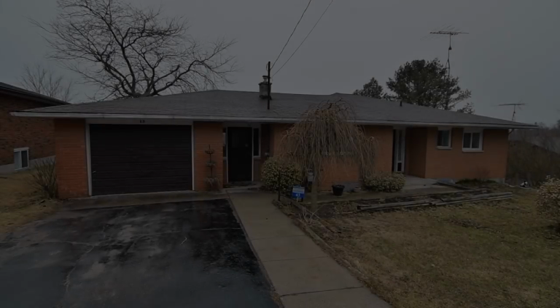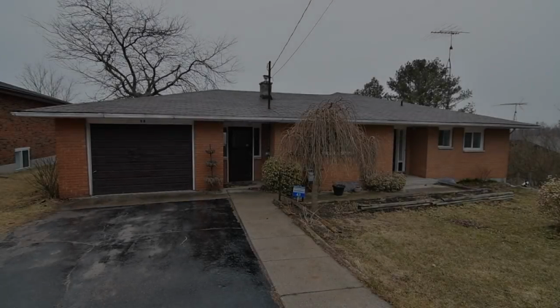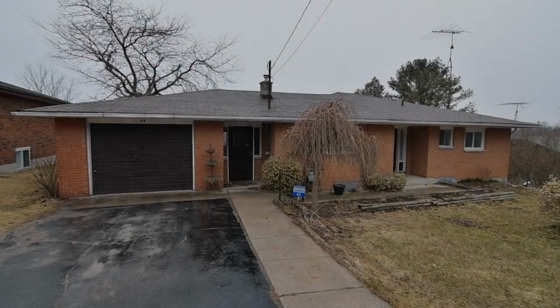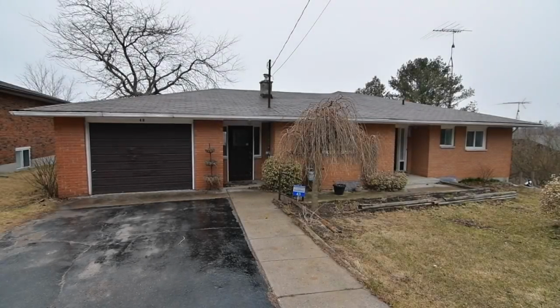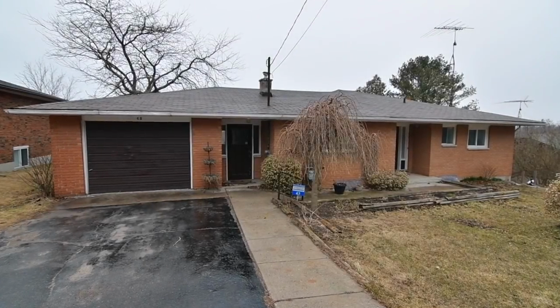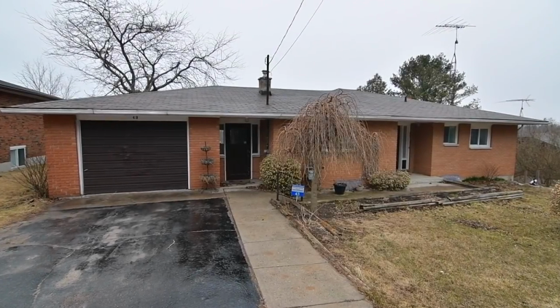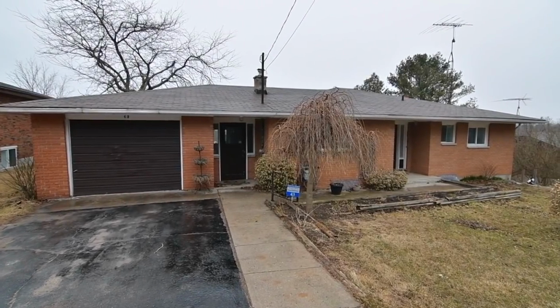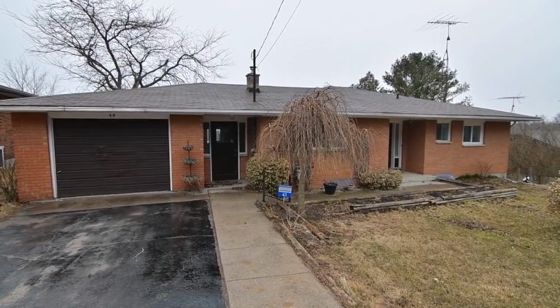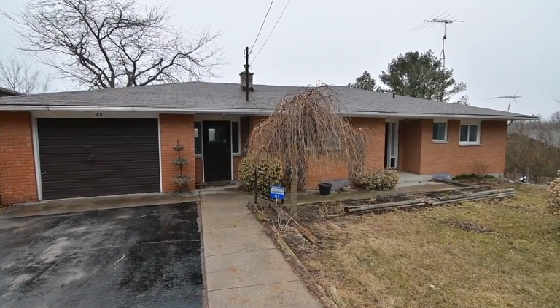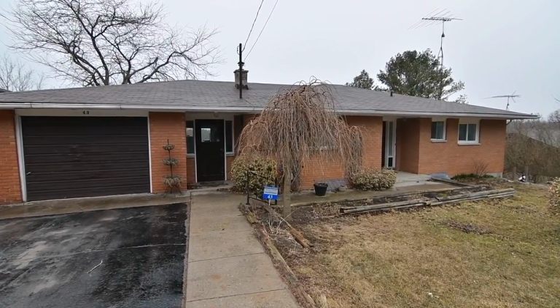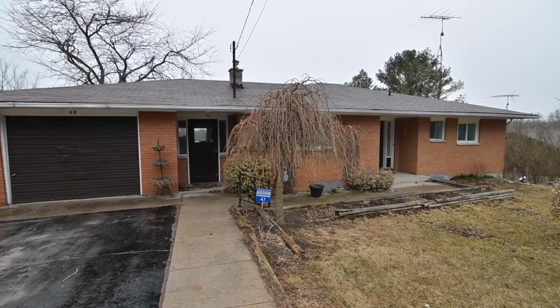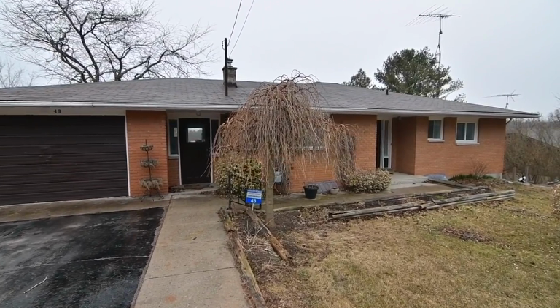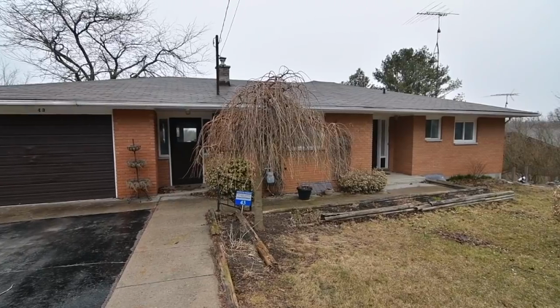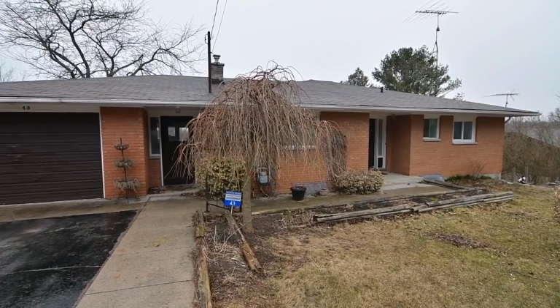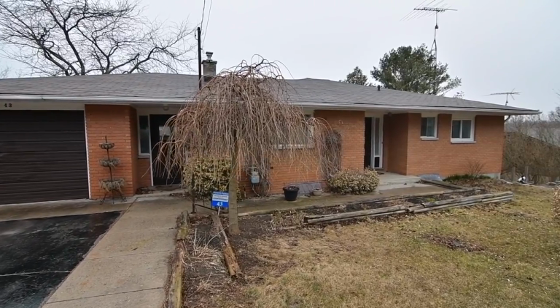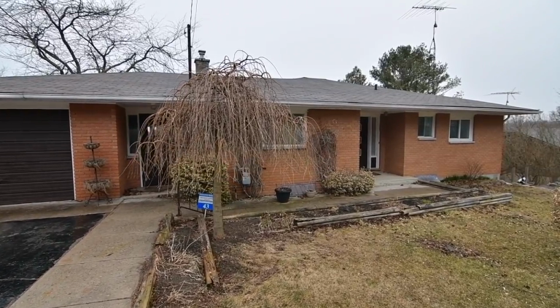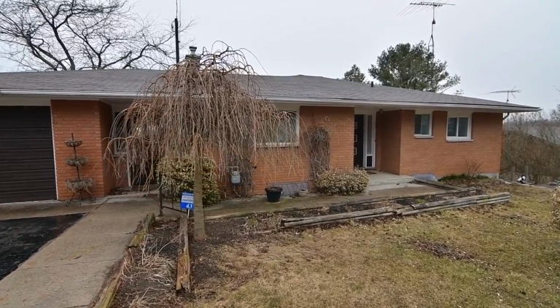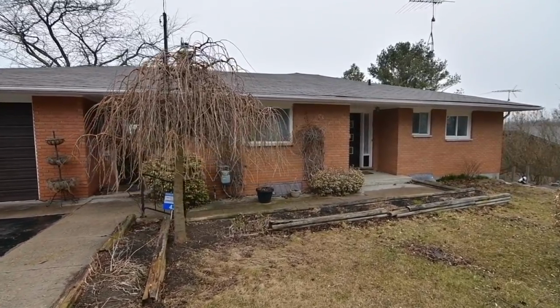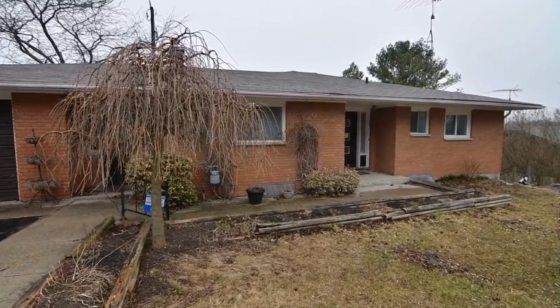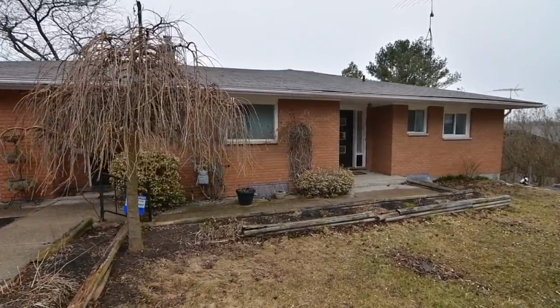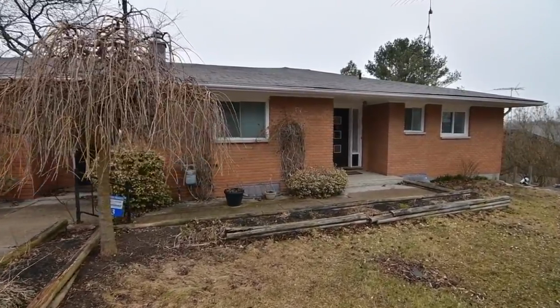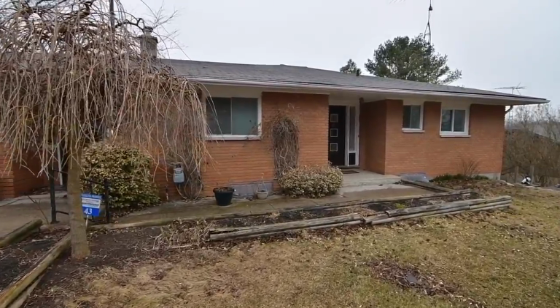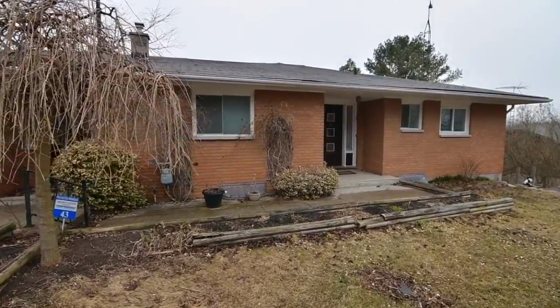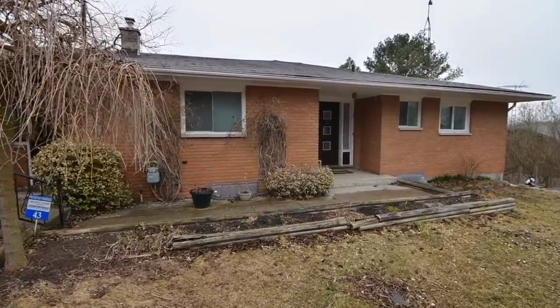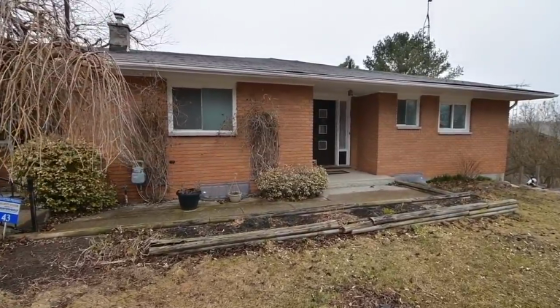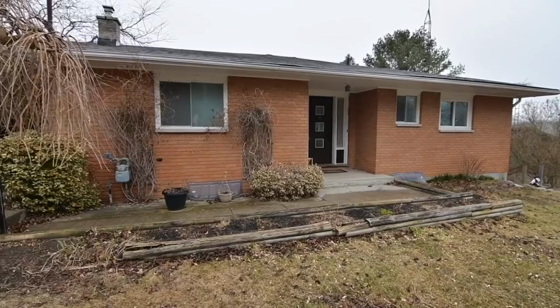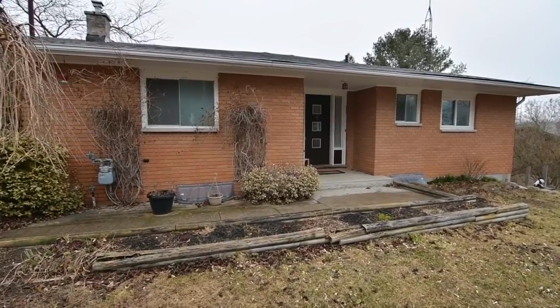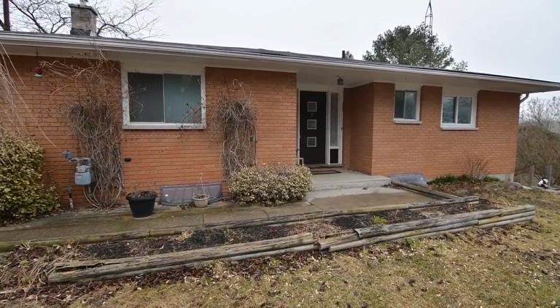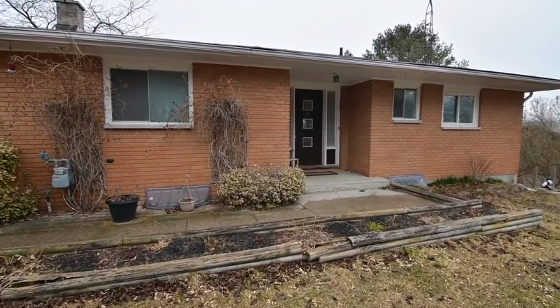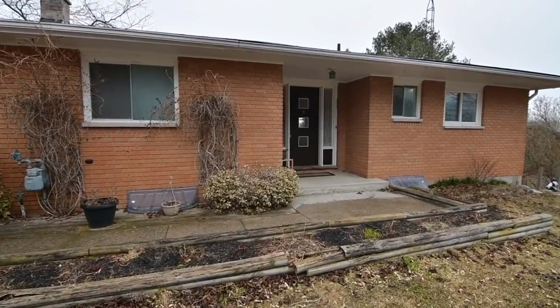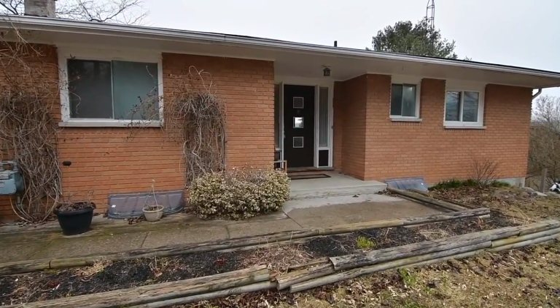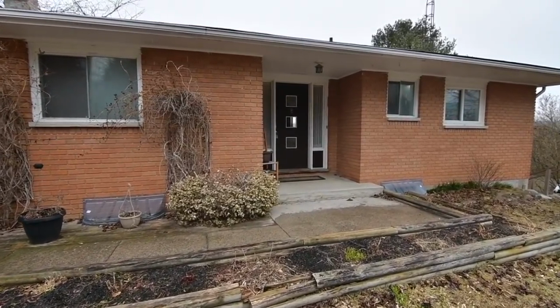Situated on a premium-sized lot within the Colburn community of Cranberry Township in Northumberland County, welcome to 43 Elgin Street North. A charming 2 plus 1 bedroom brick bungalow.